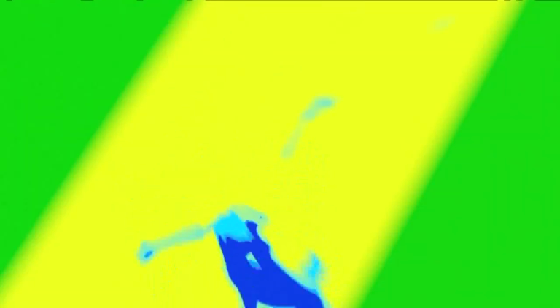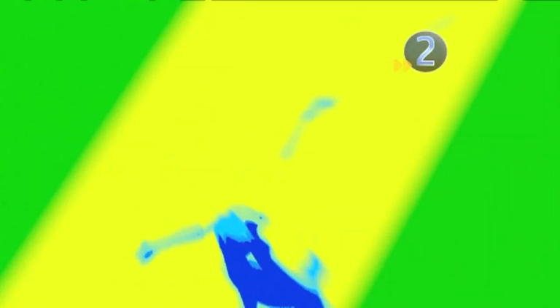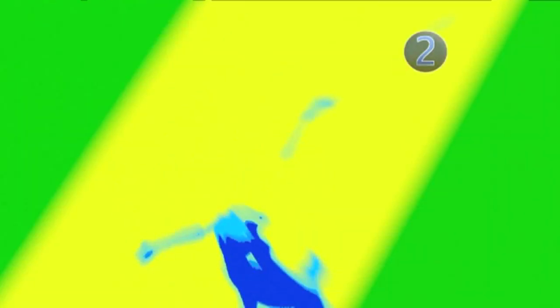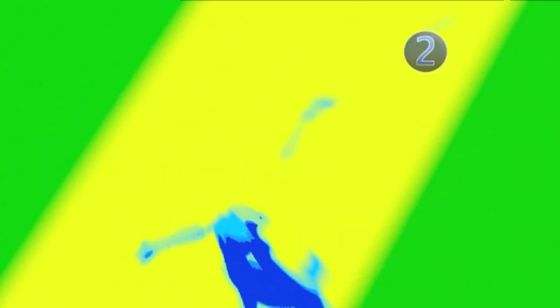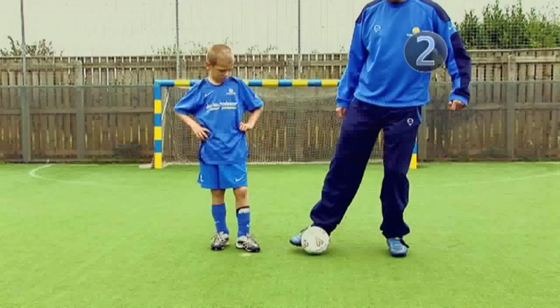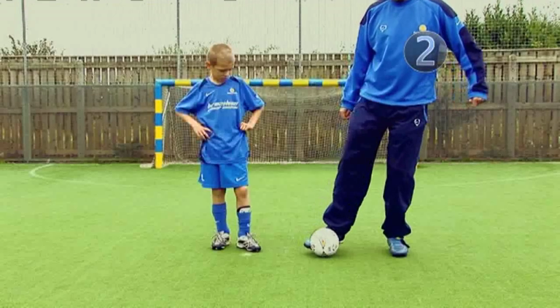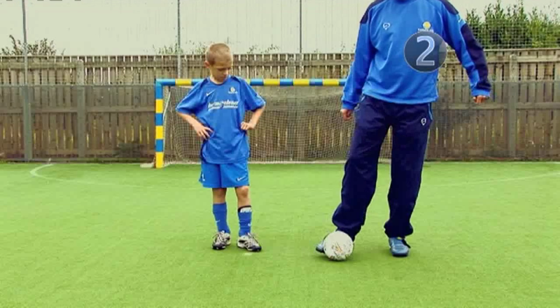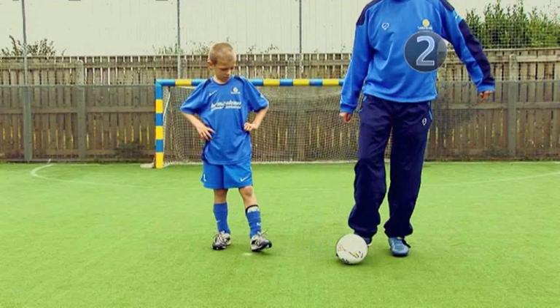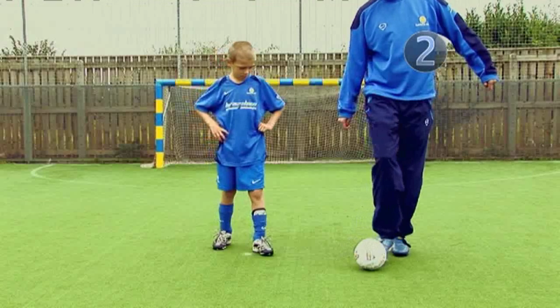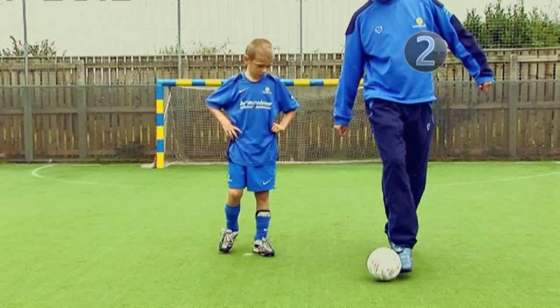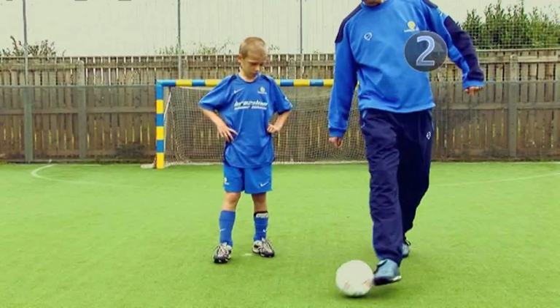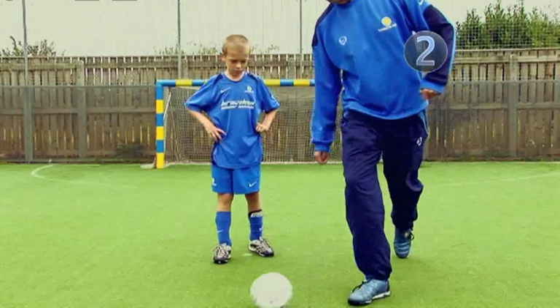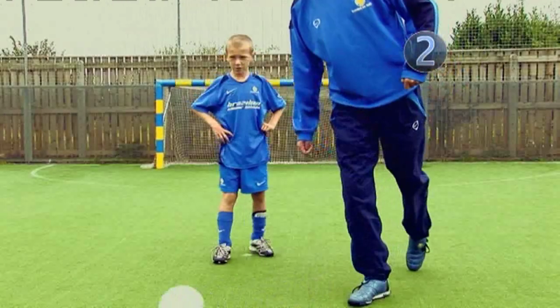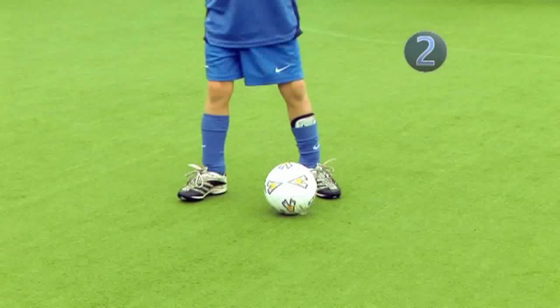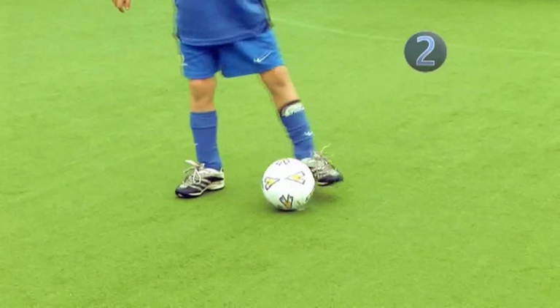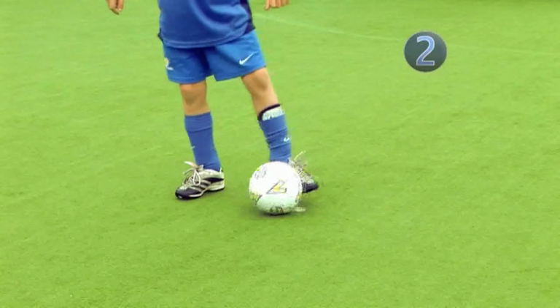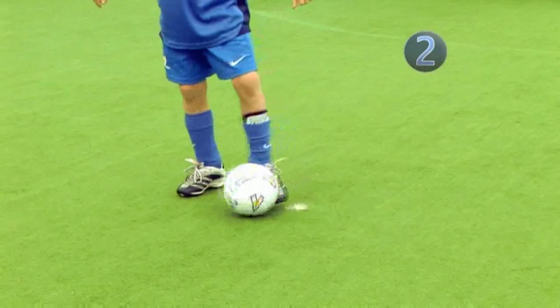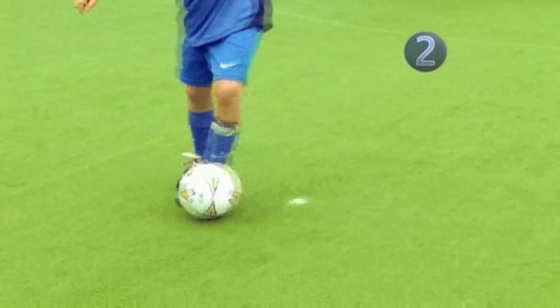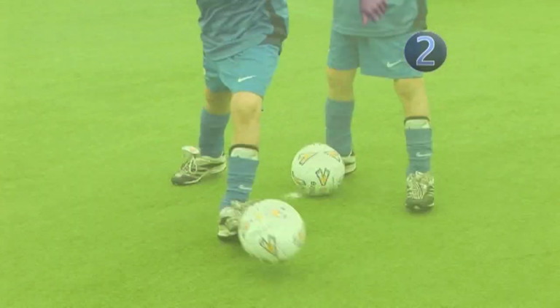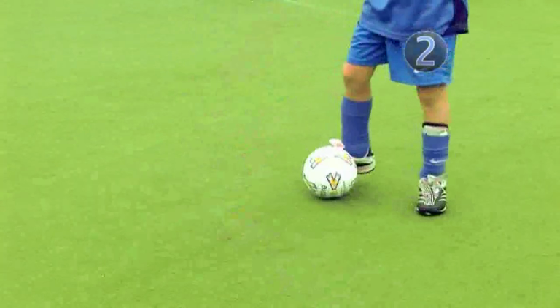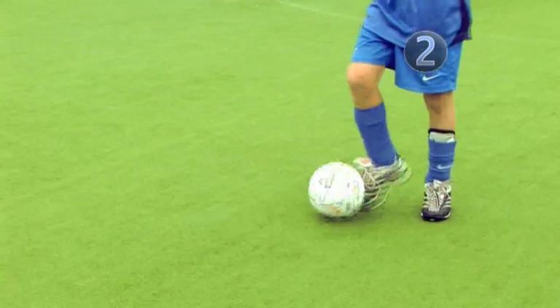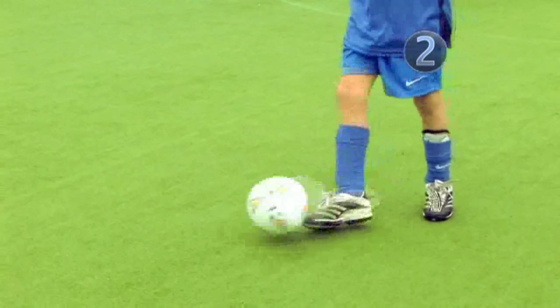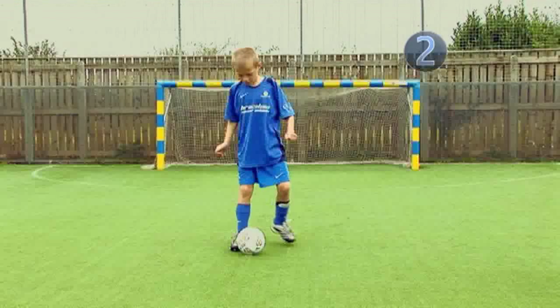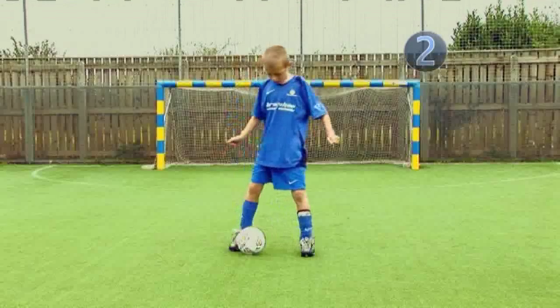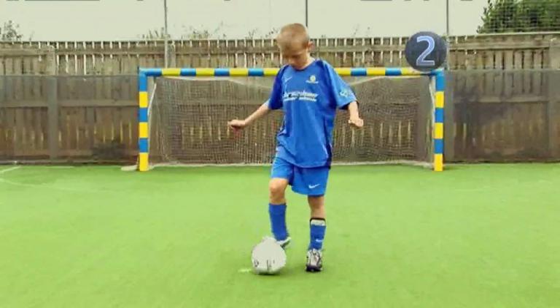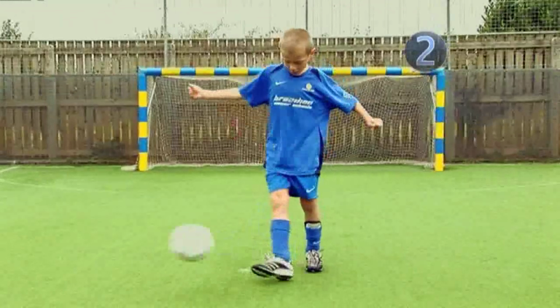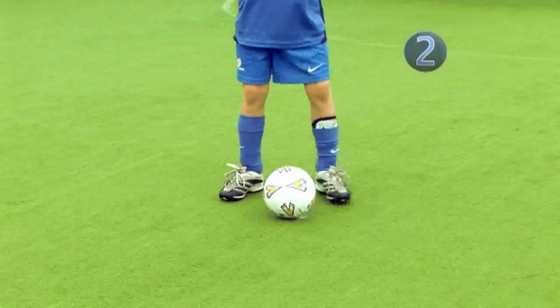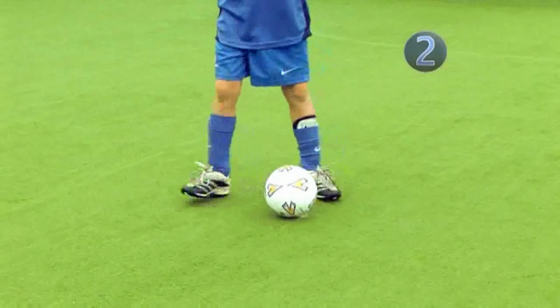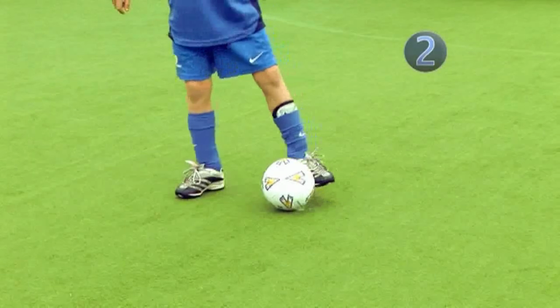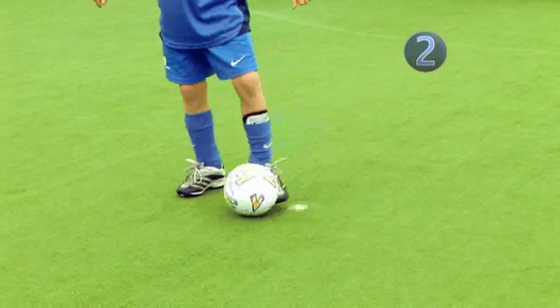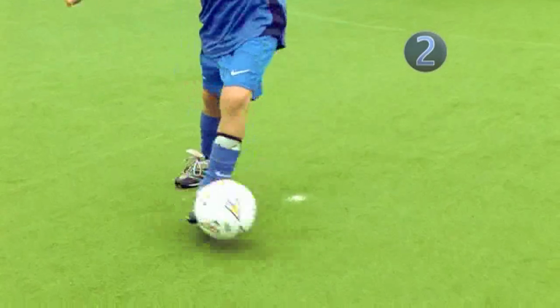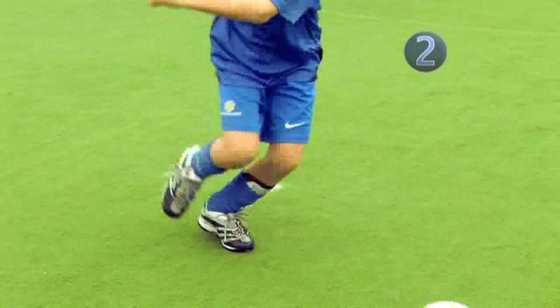Step 2. Speed up the touches so that you touch the ball with the inside then the outside immediately. Your foot should be touching the ball at all times. The second touch should push the ball away from you.